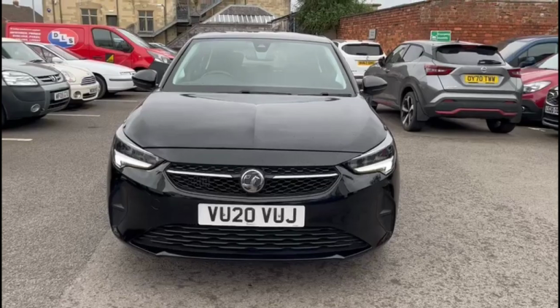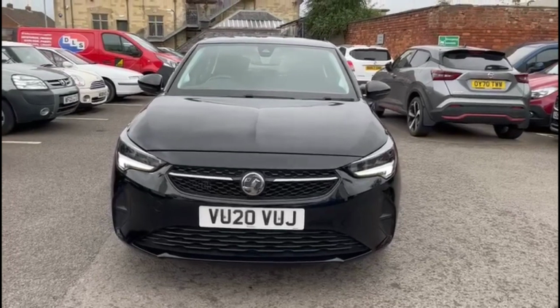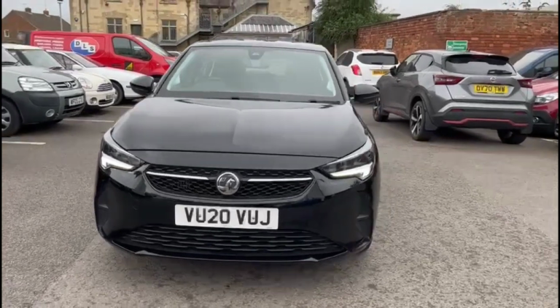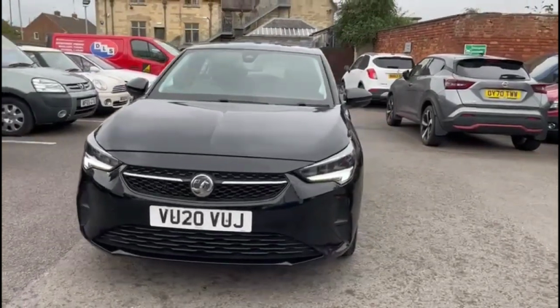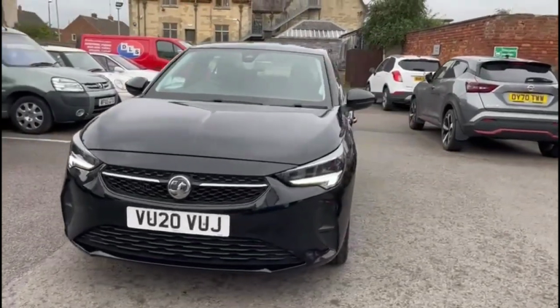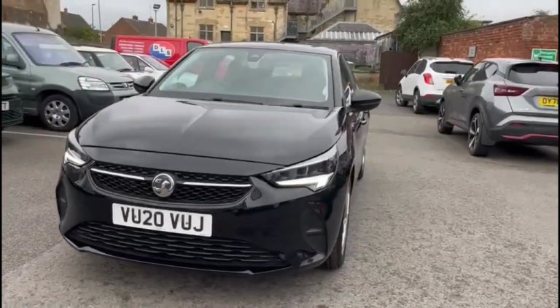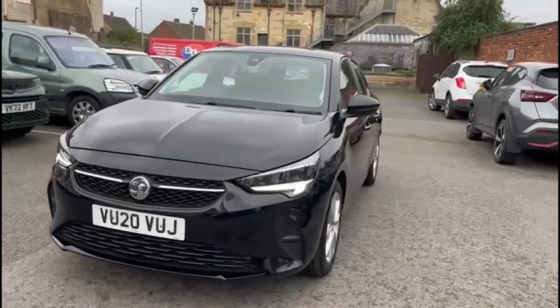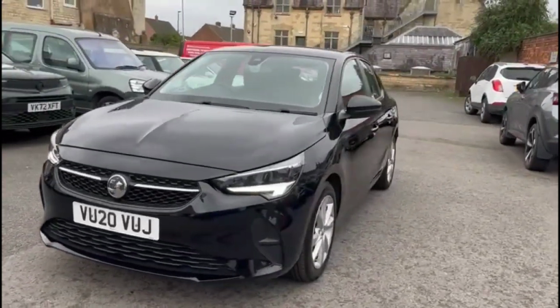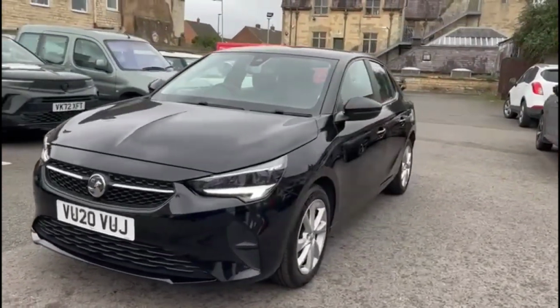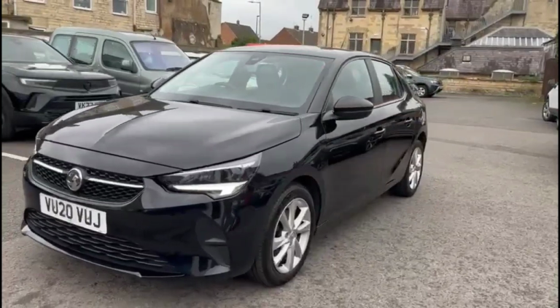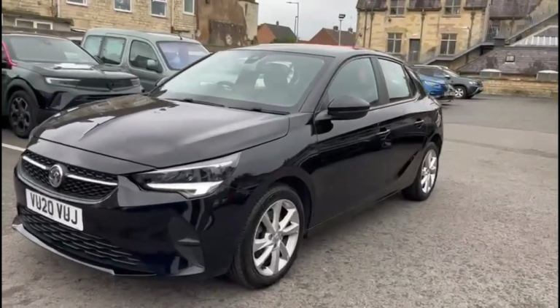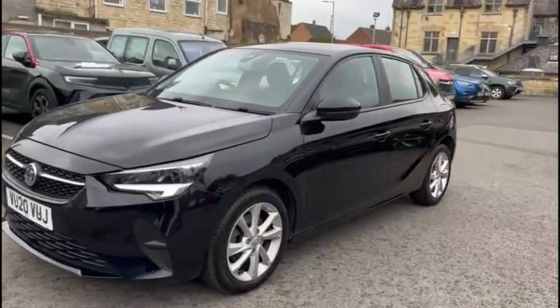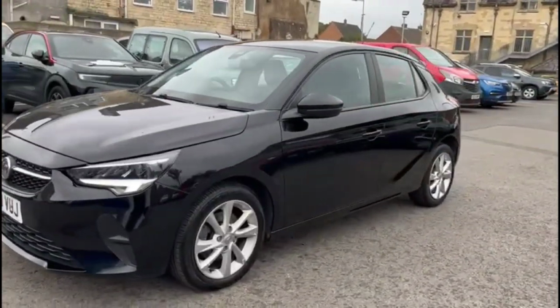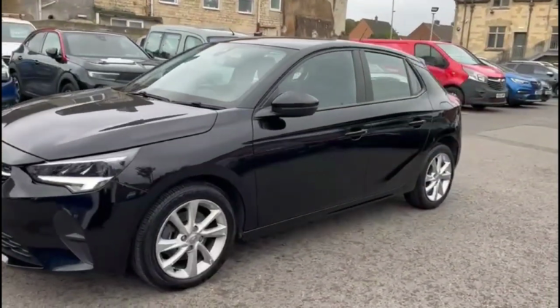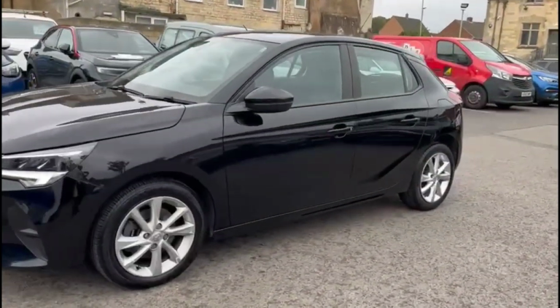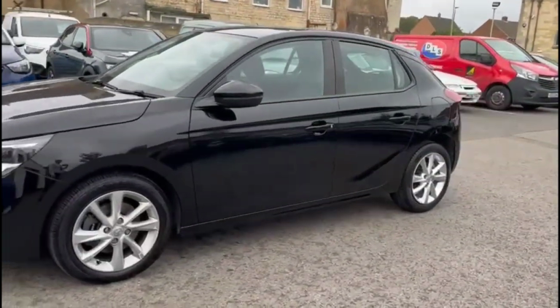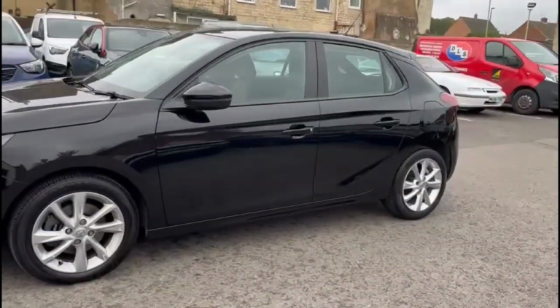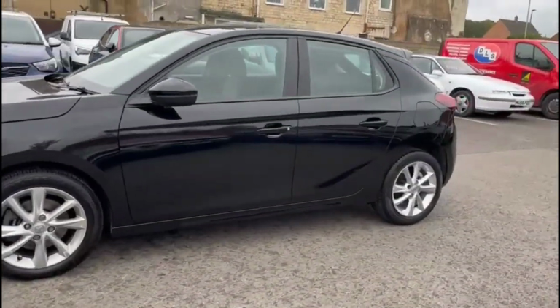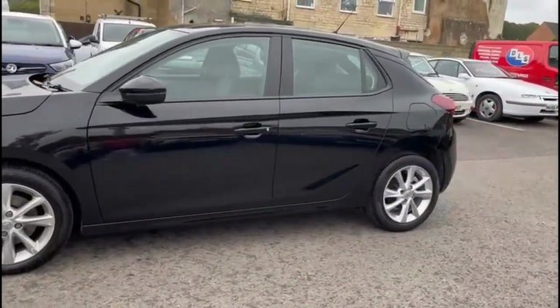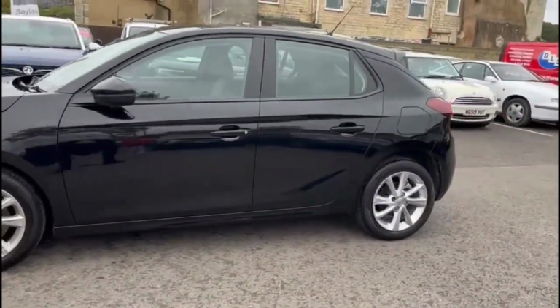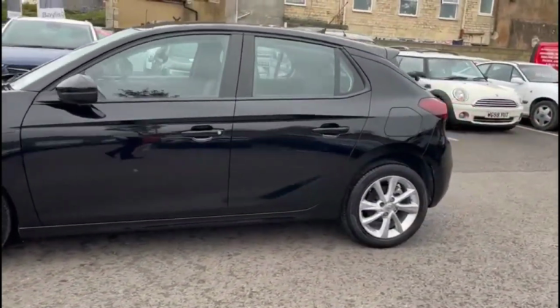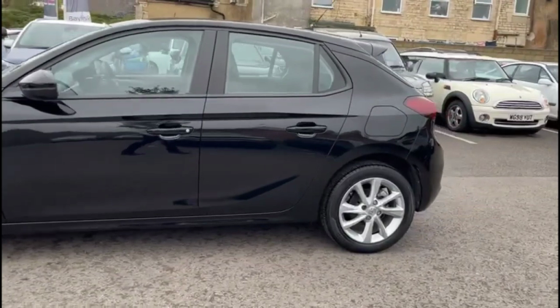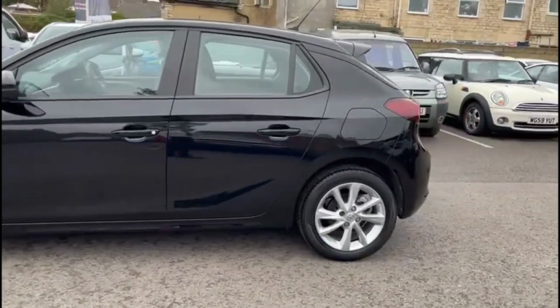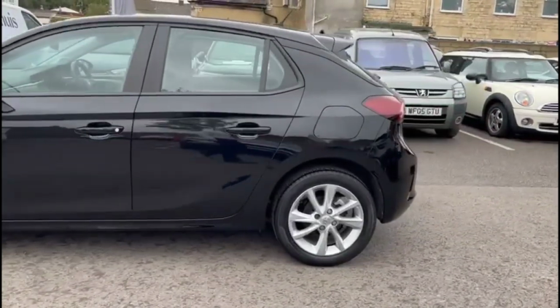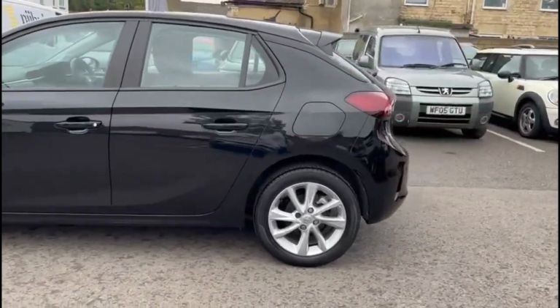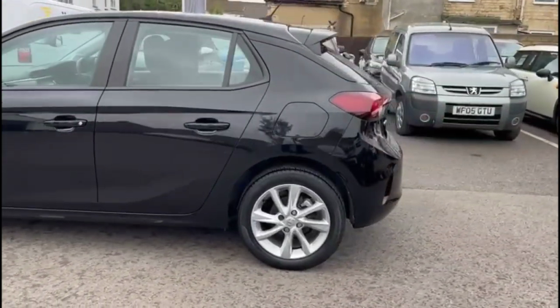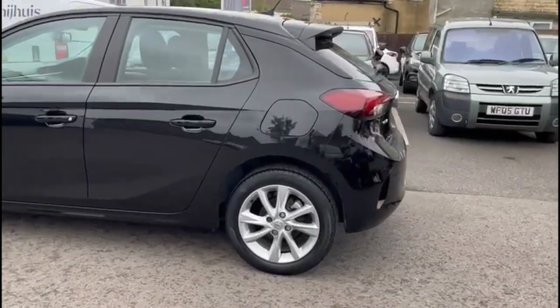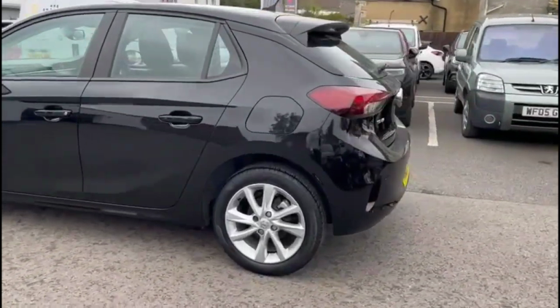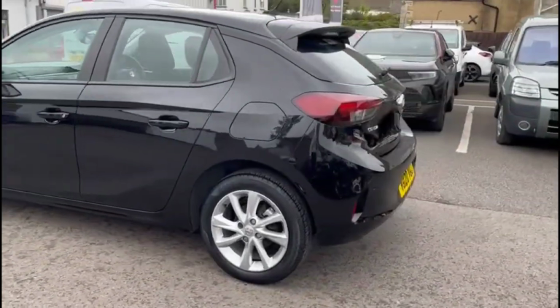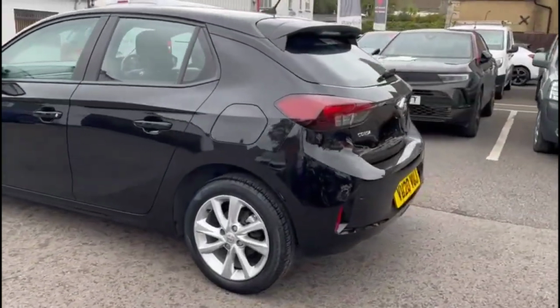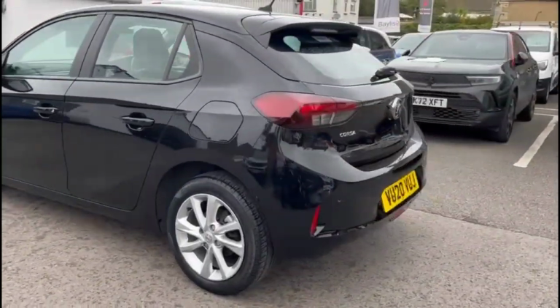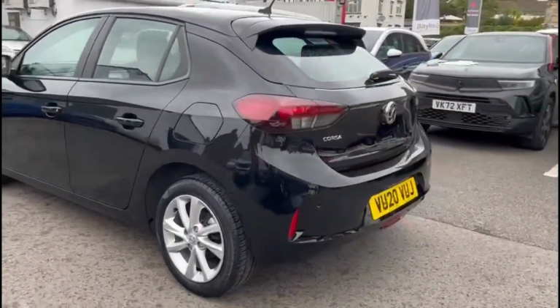Hello, welcome to Bayless Vauxhall. Today we're viewing a Vauxhall Corsa 1.2 Turbo SE 9 Premium. This vehicle has covered 29,922 miles and is finished in black. It also comes with a Bayless warranty with the option to extend it to about 36 months.